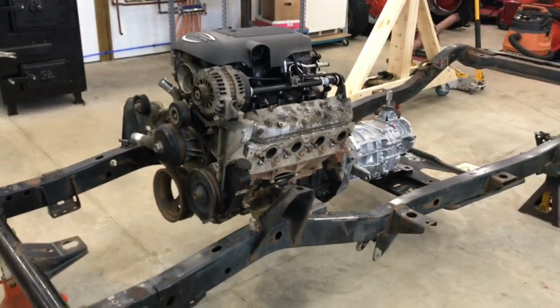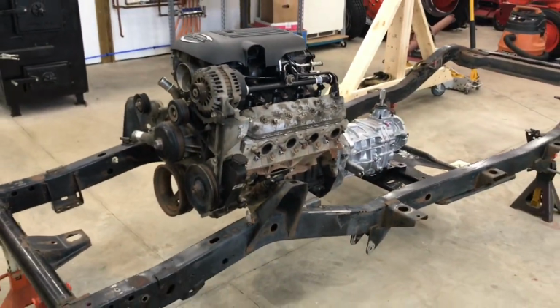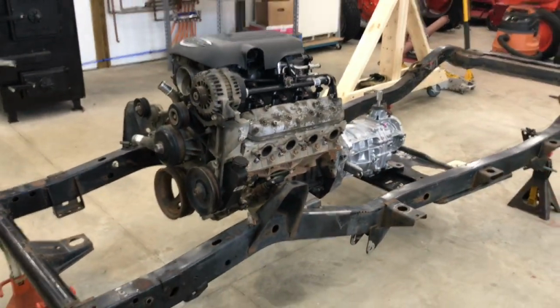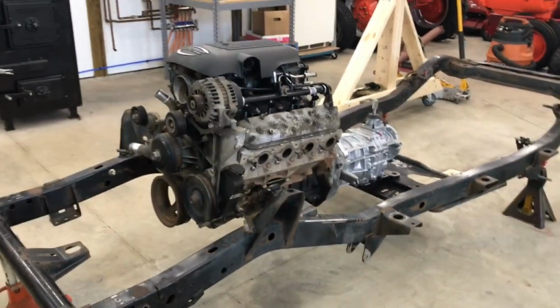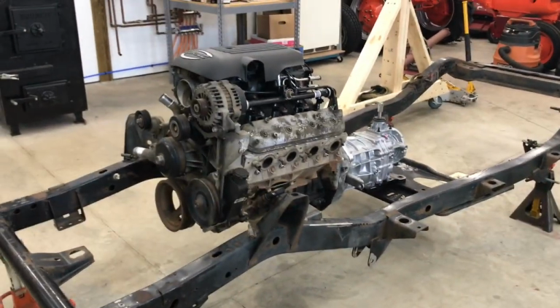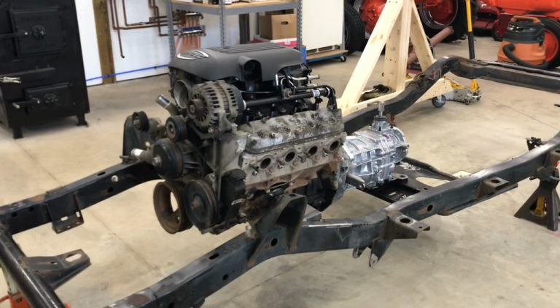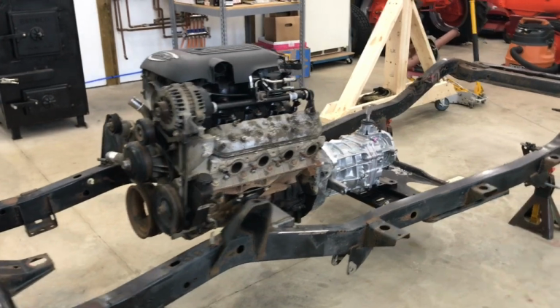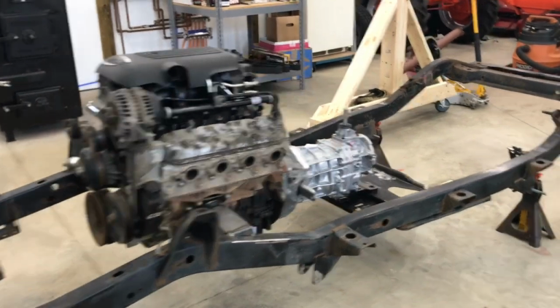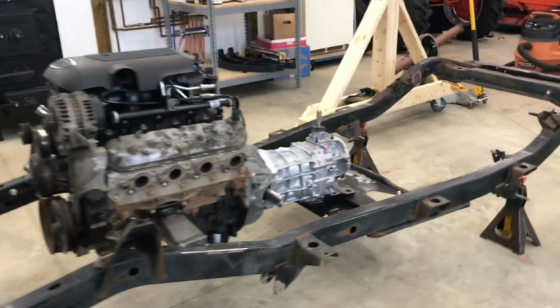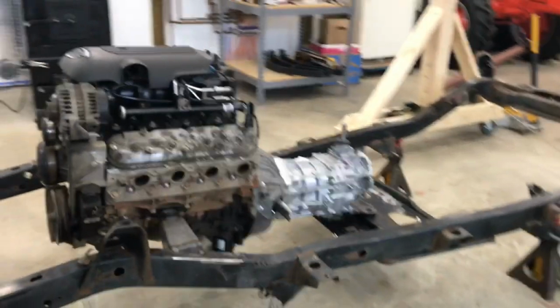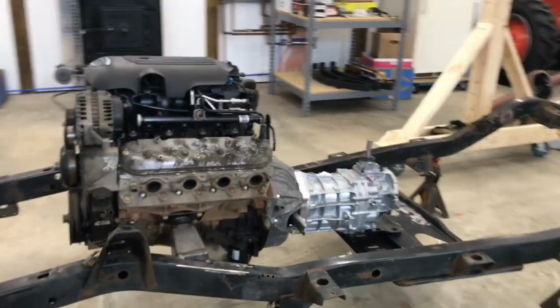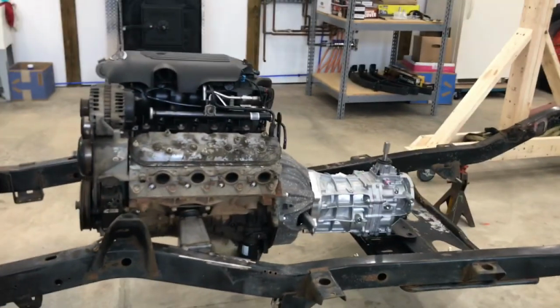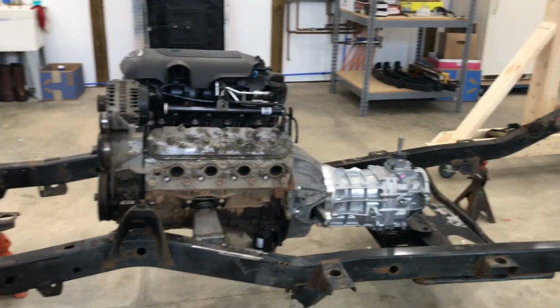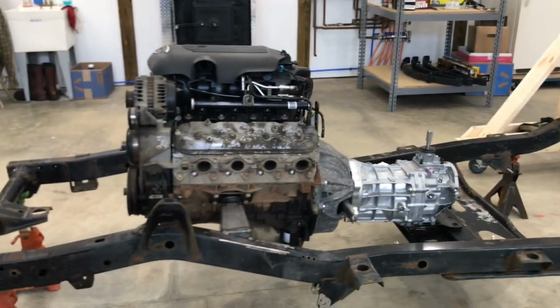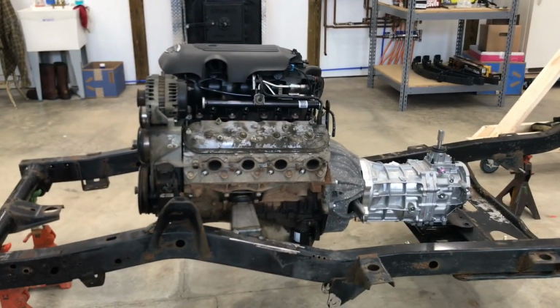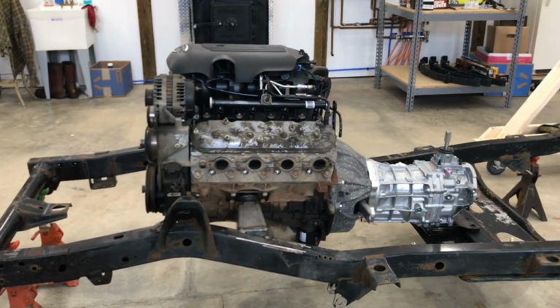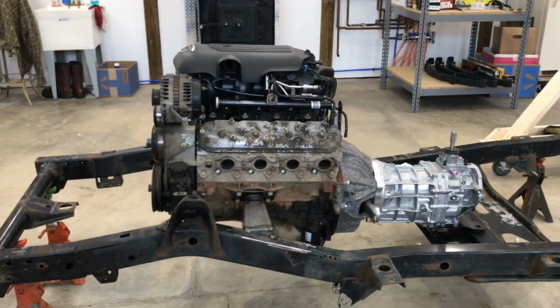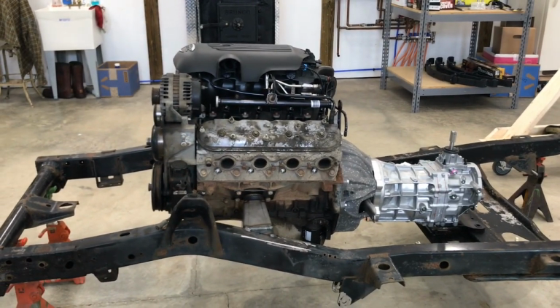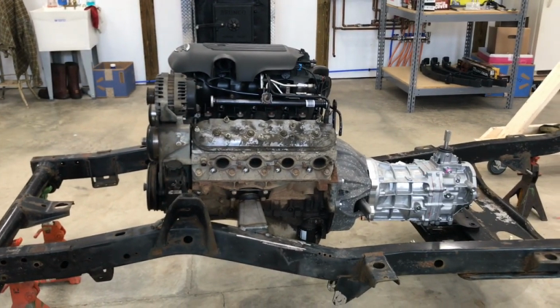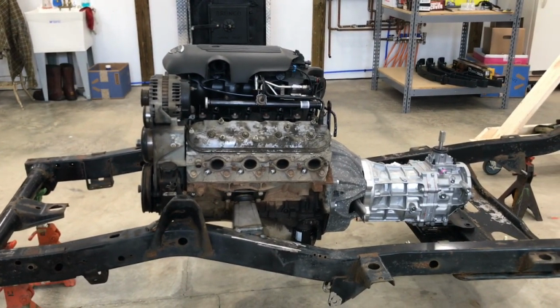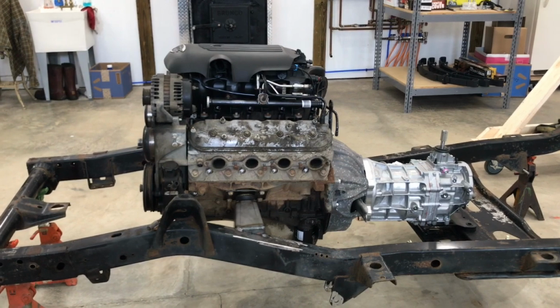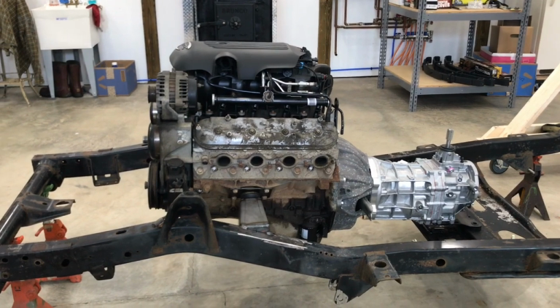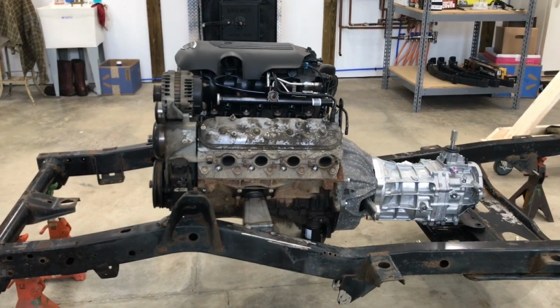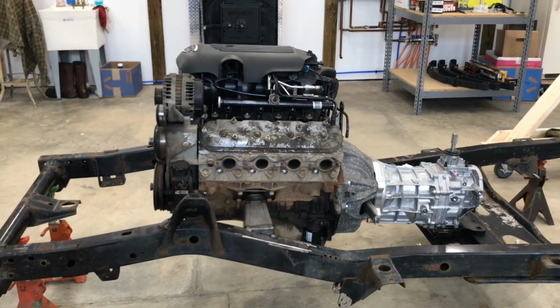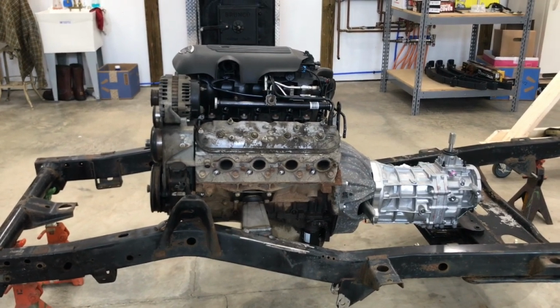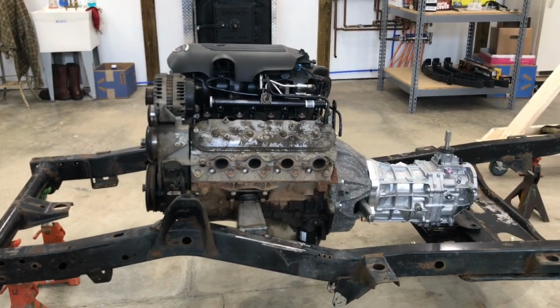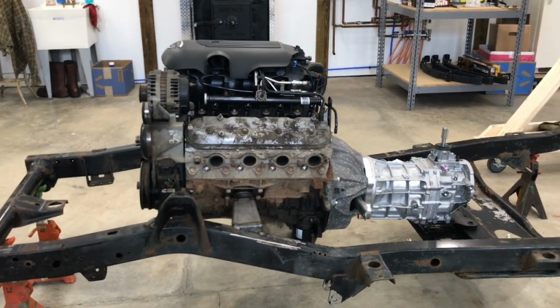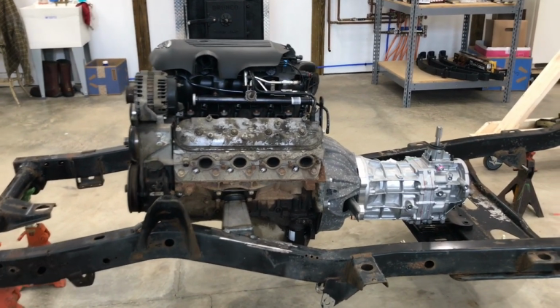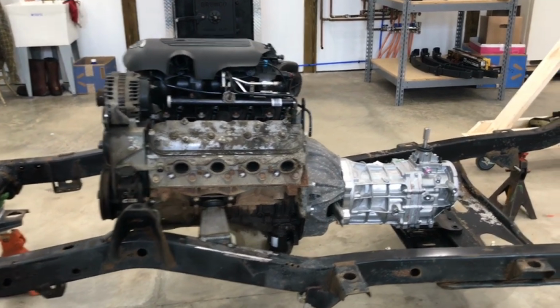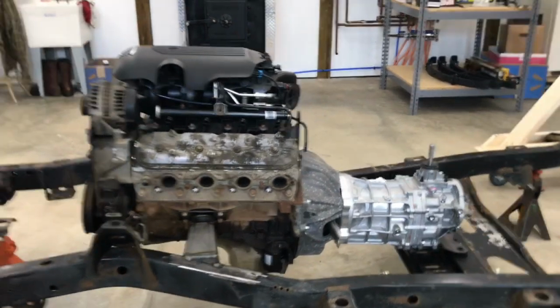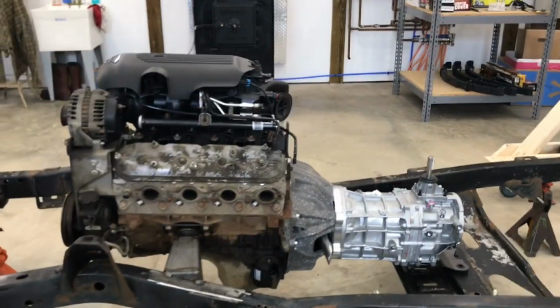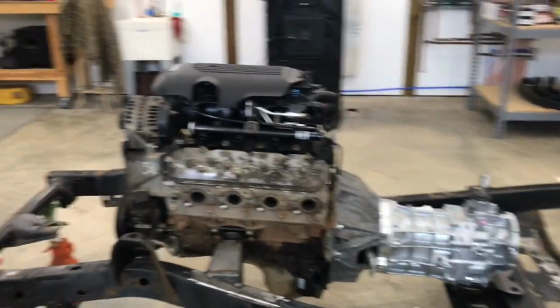The good news is I have the engine and transmission built into the frame and we're making some good progress. If you have any questions about this, please don't hesitate to ask.